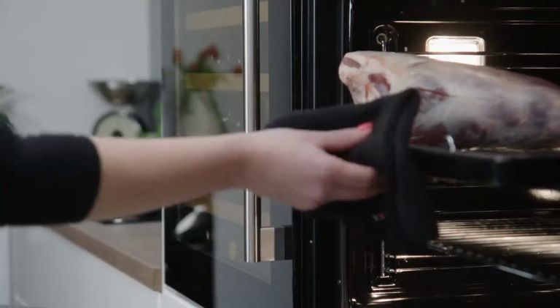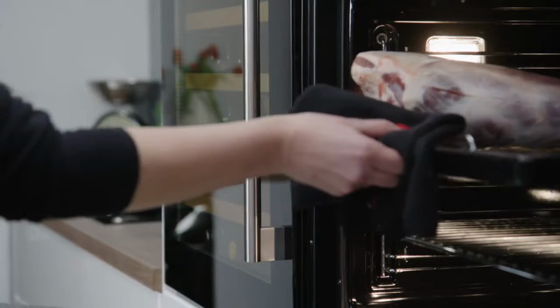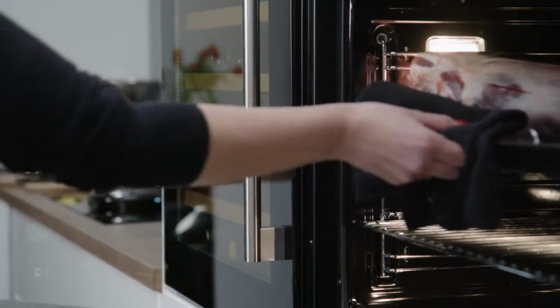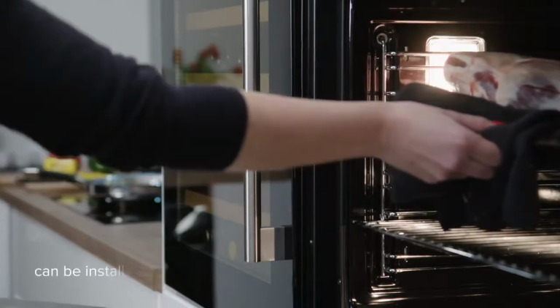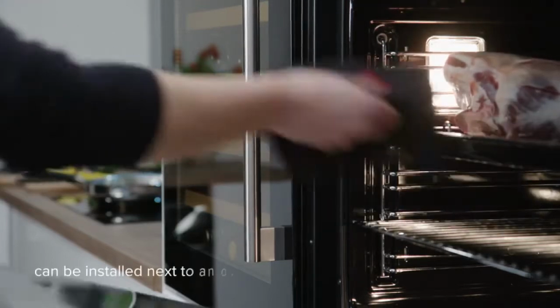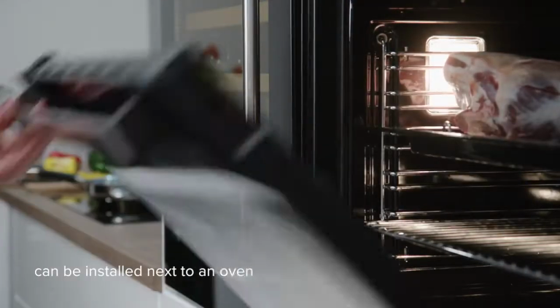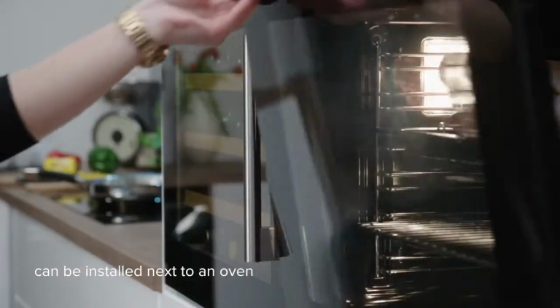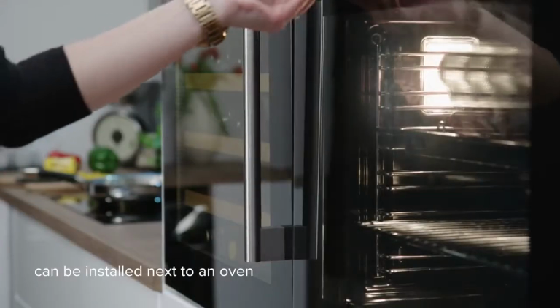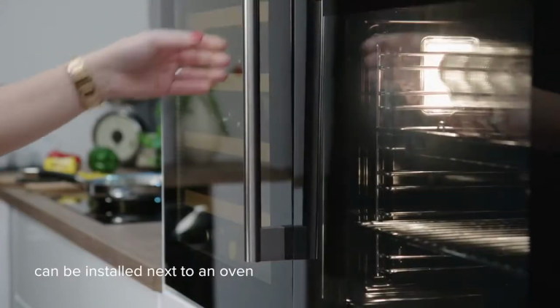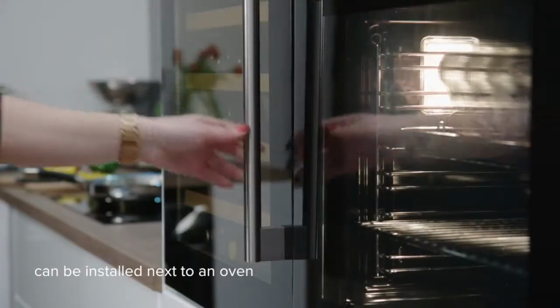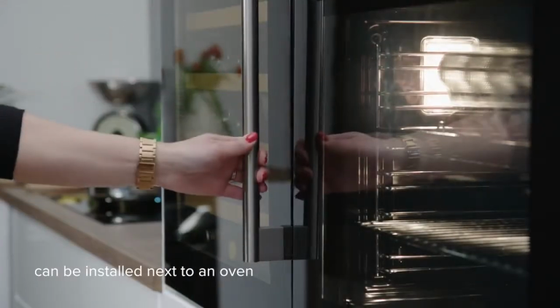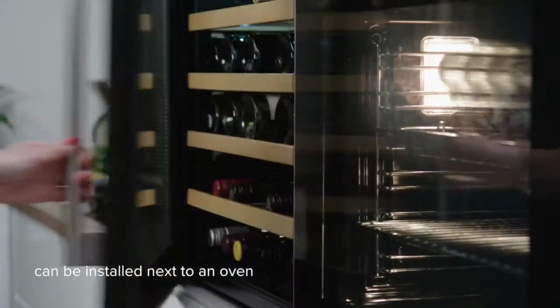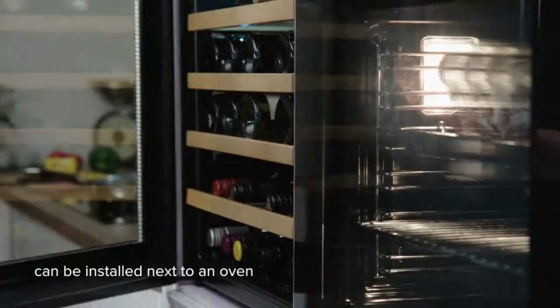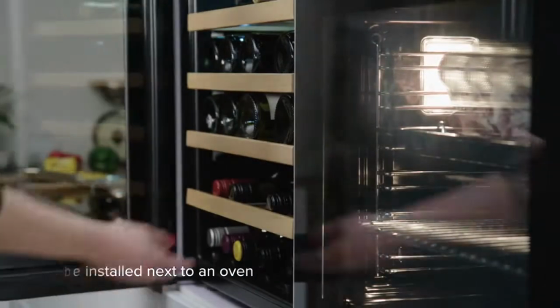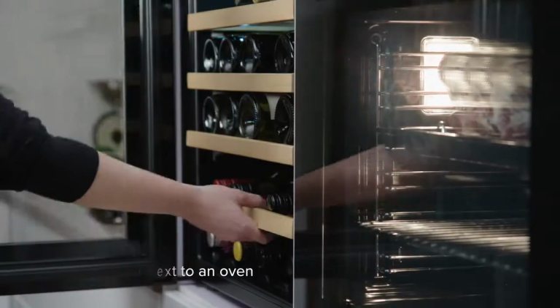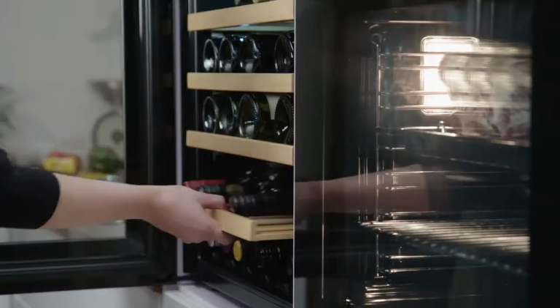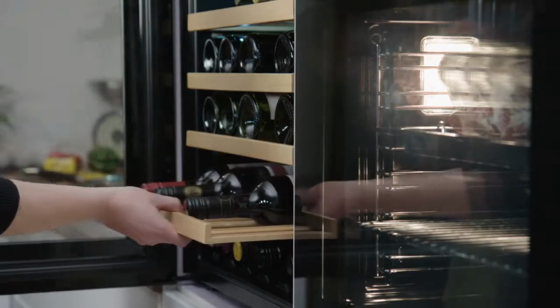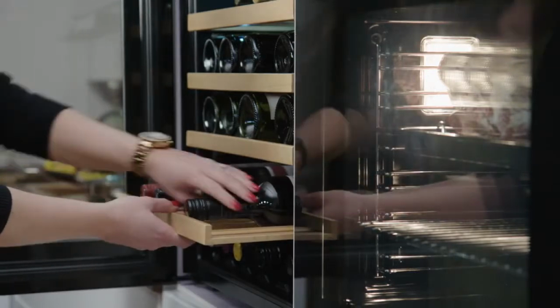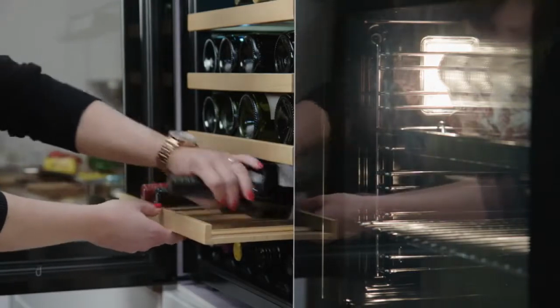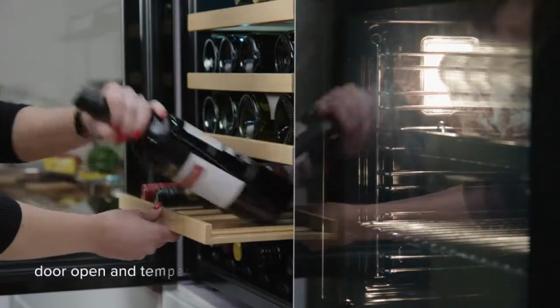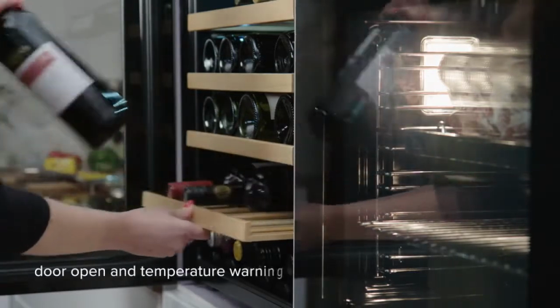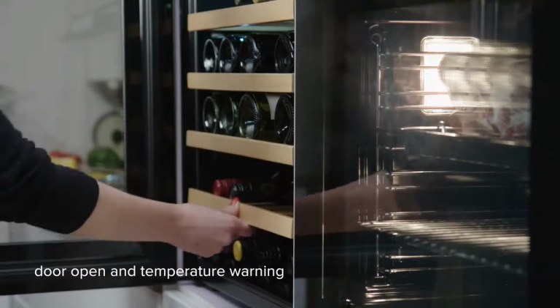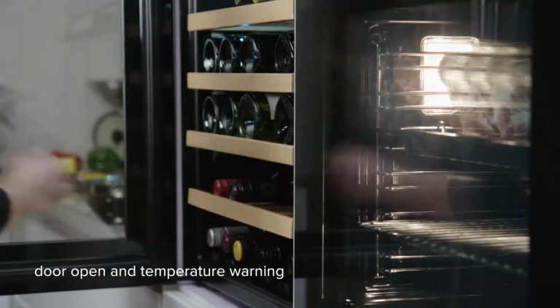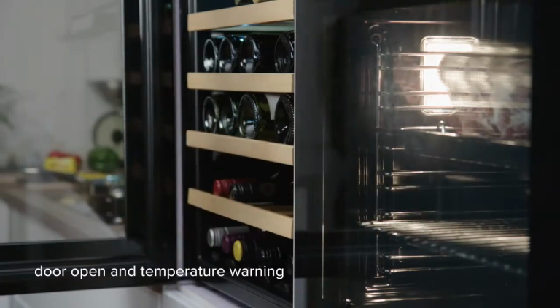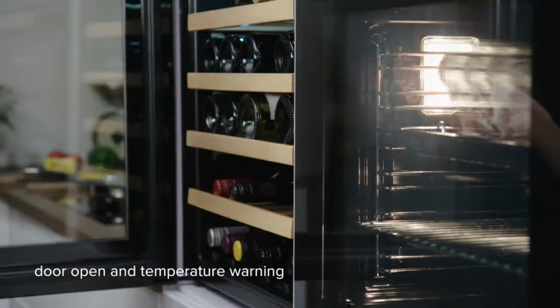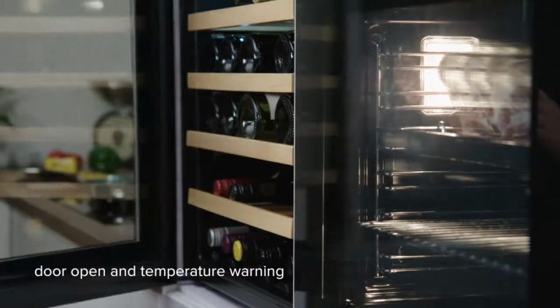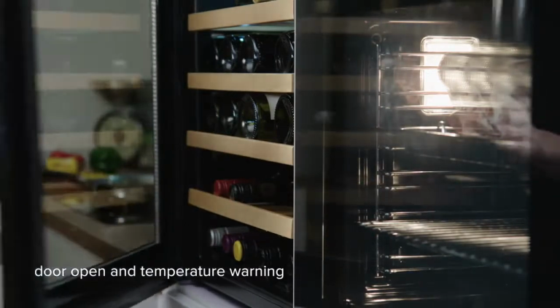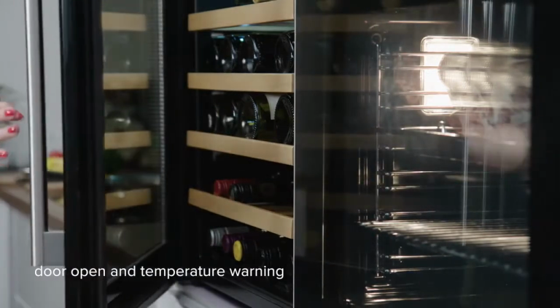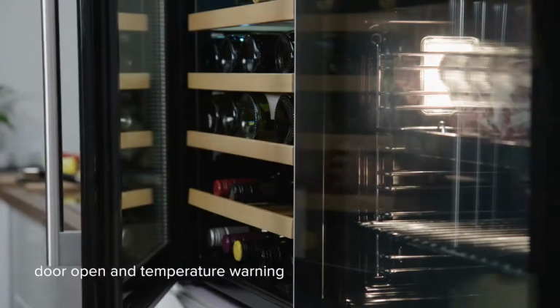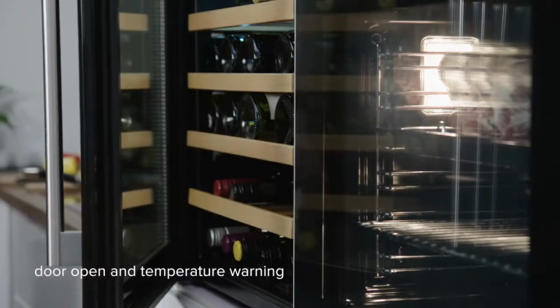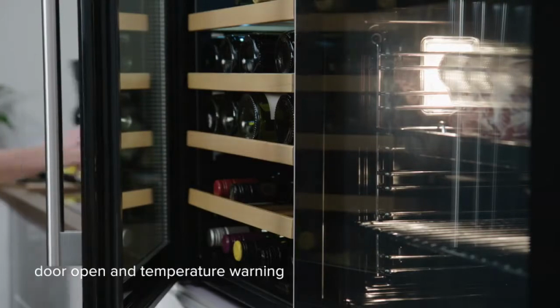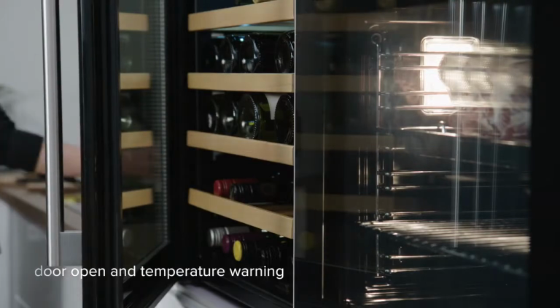The new black glass wine coolers can even be installed next to an oven with no change in performance, and will even warn you if you leave the door open or if the temperature is too high.